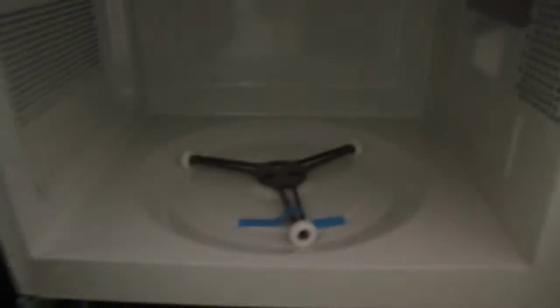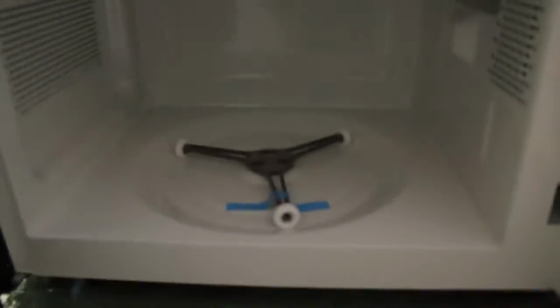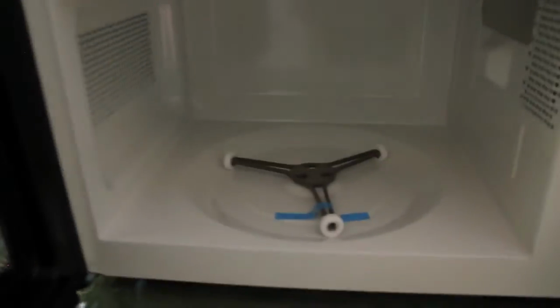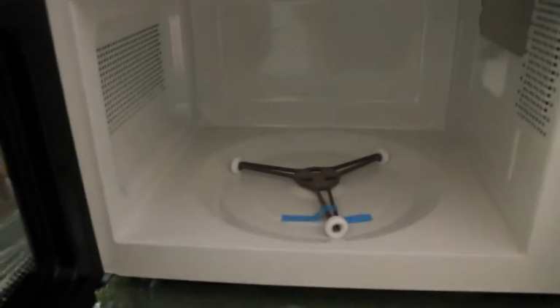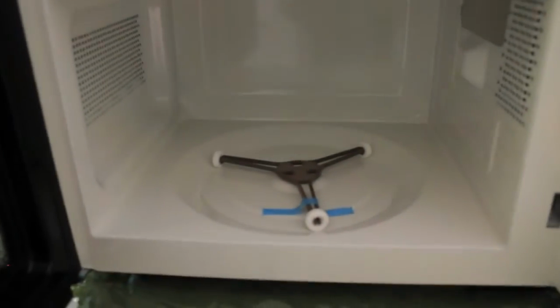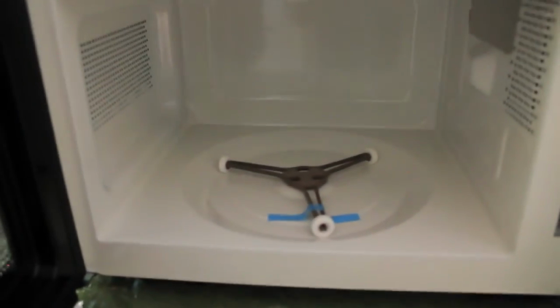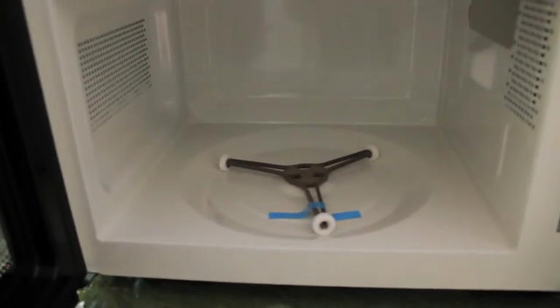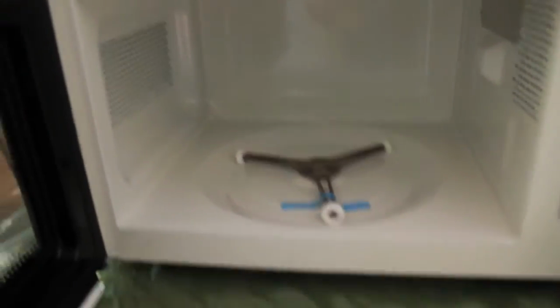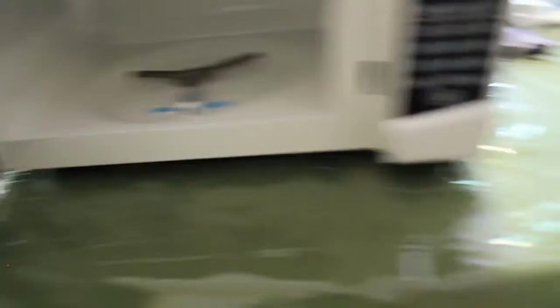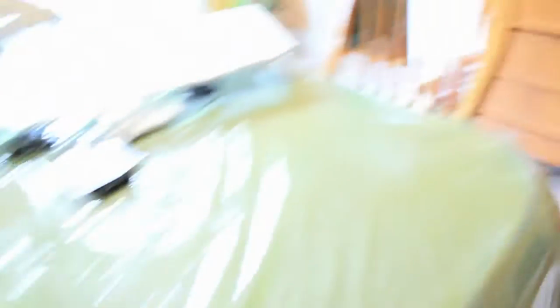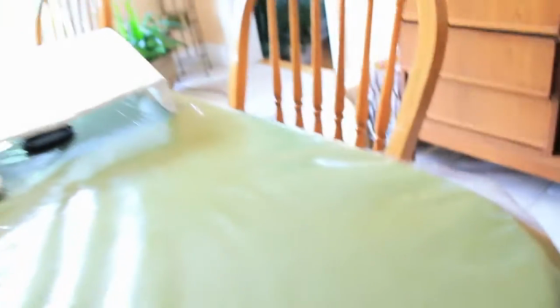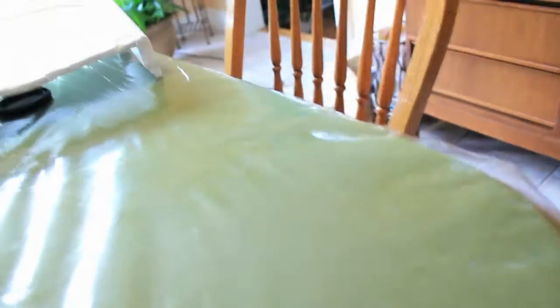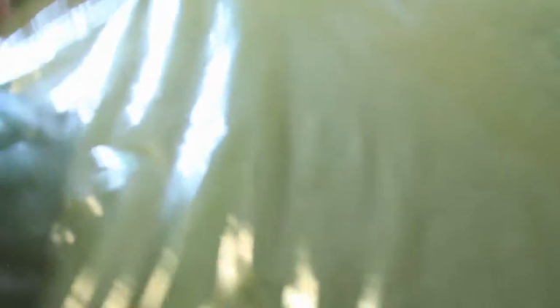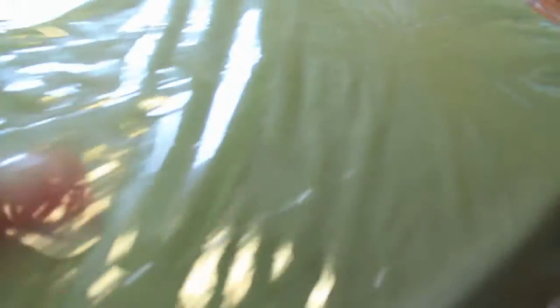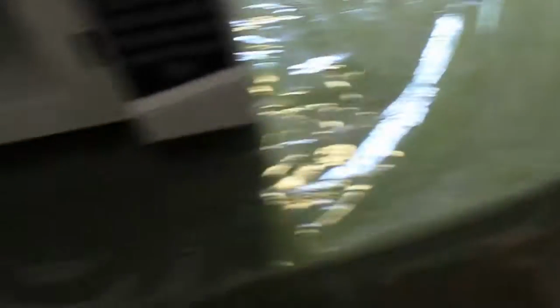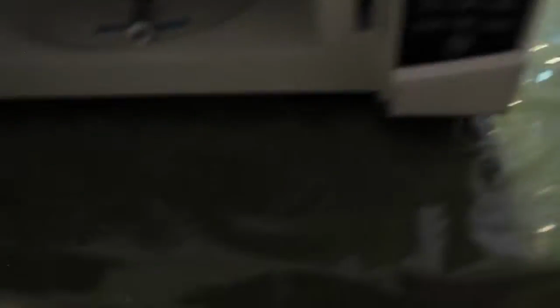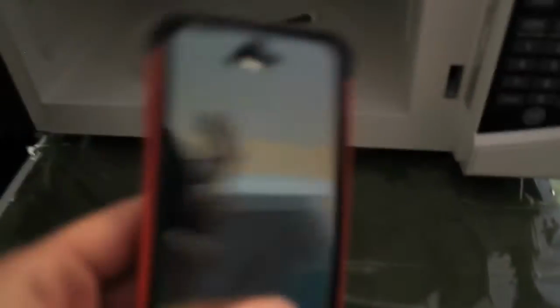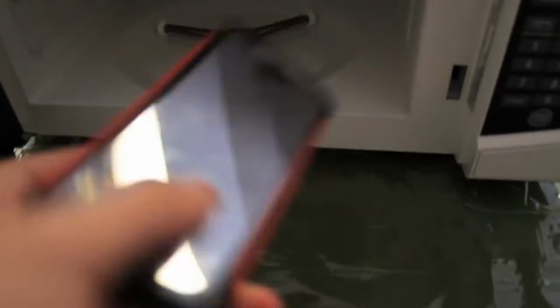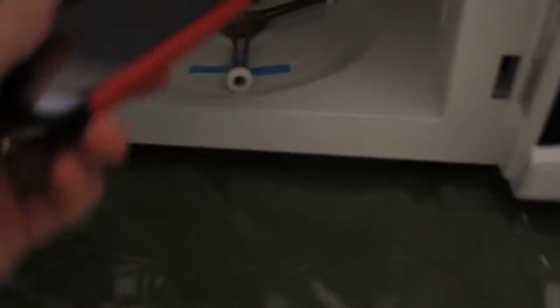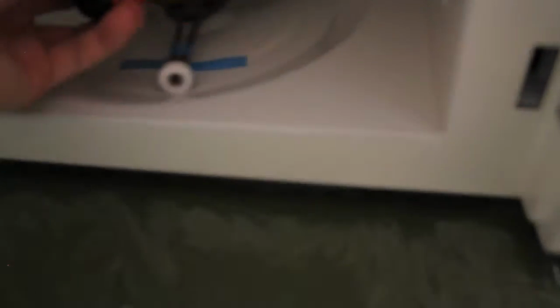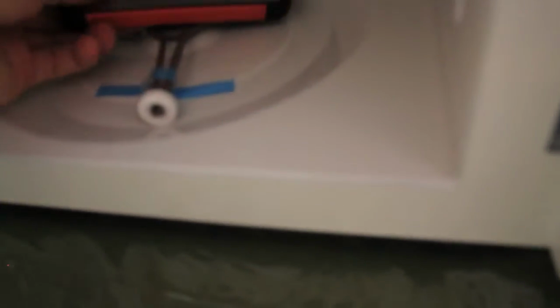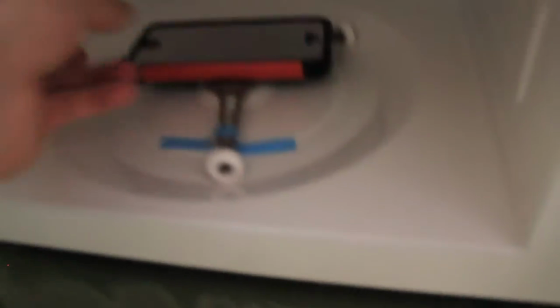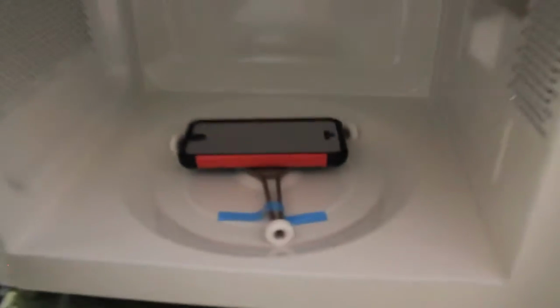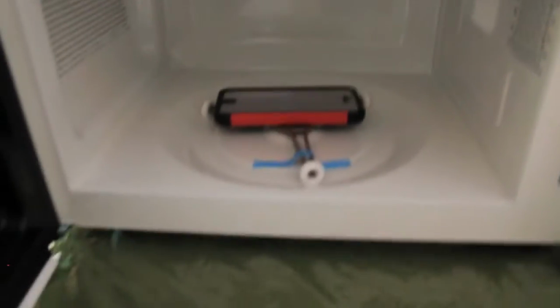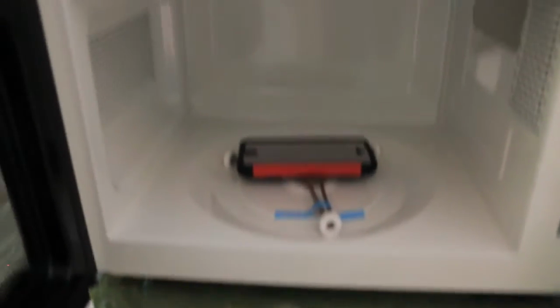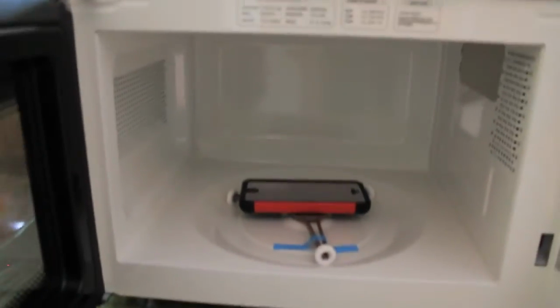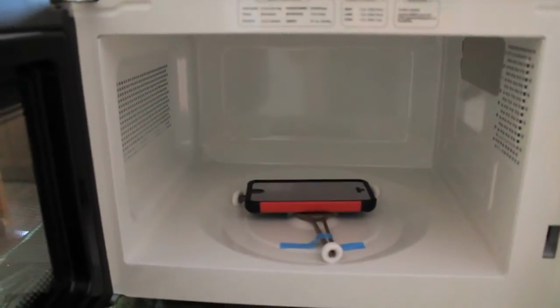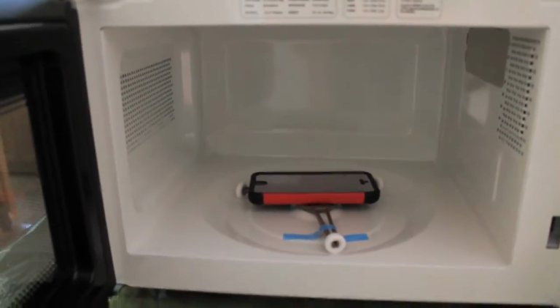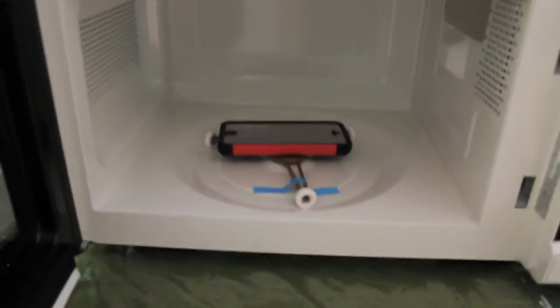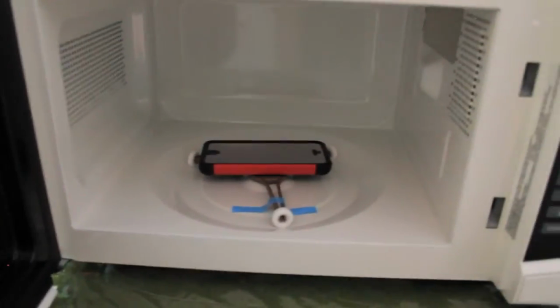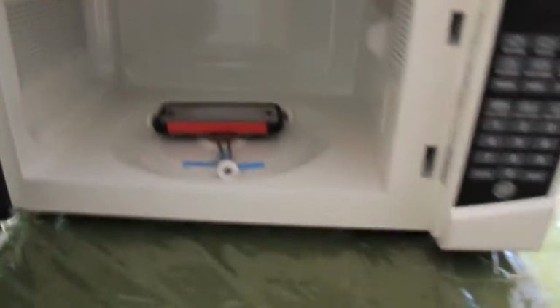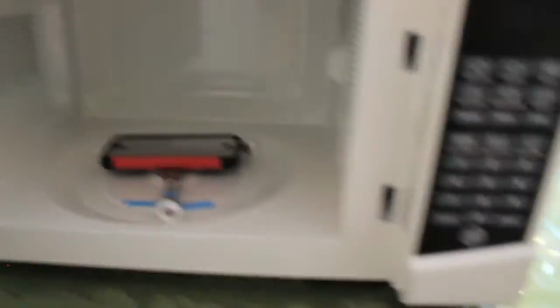To give an idea of the size we have in here, I'm just going to put my iPhone 5C in there so I can give an idea of how much room we have.